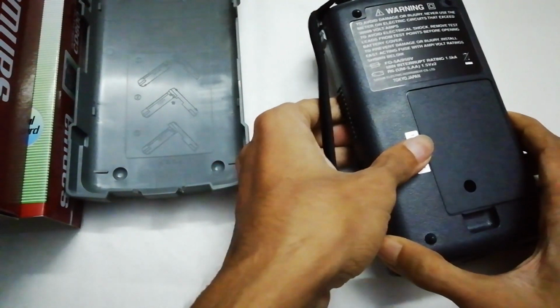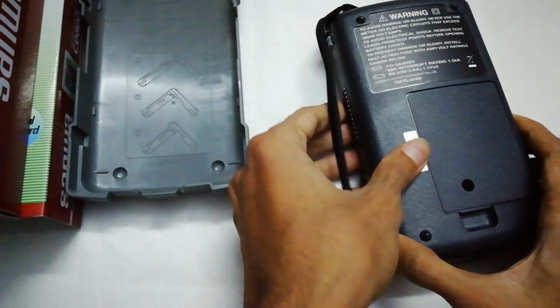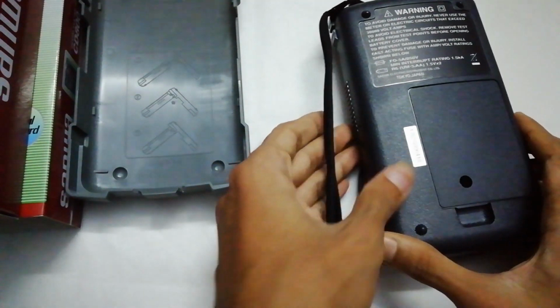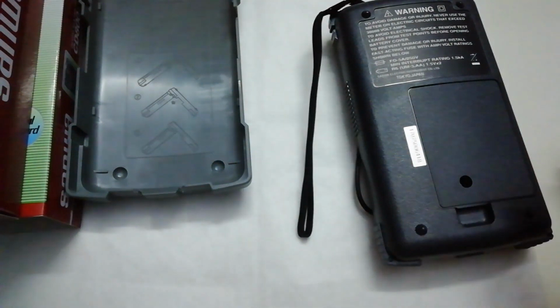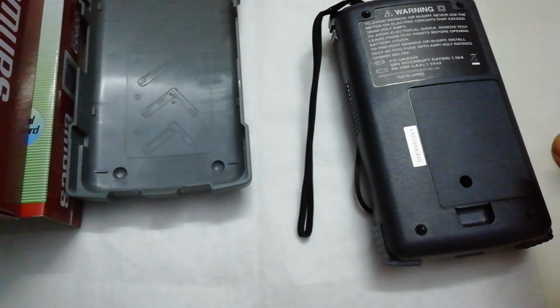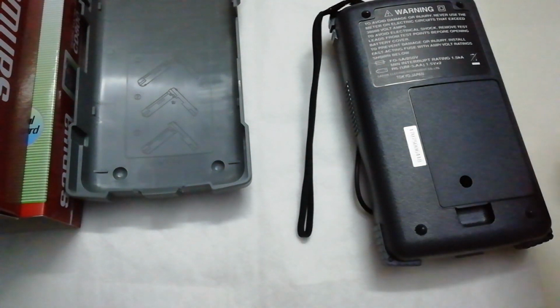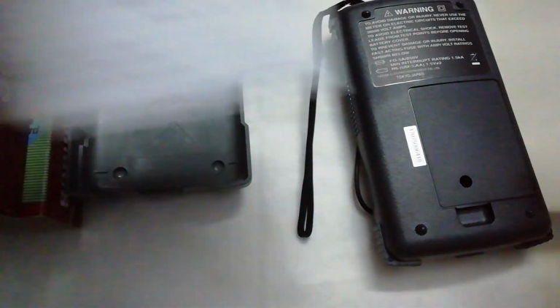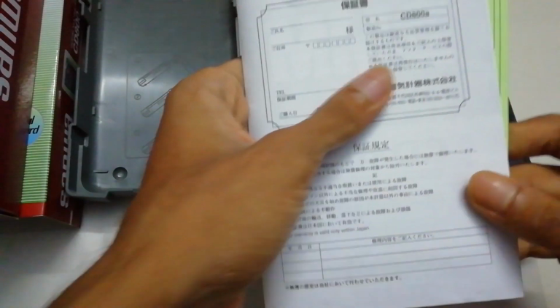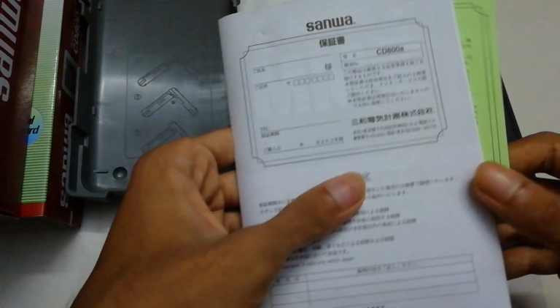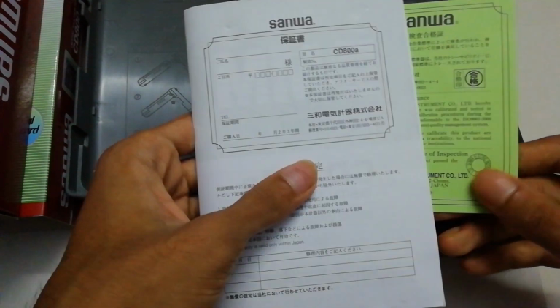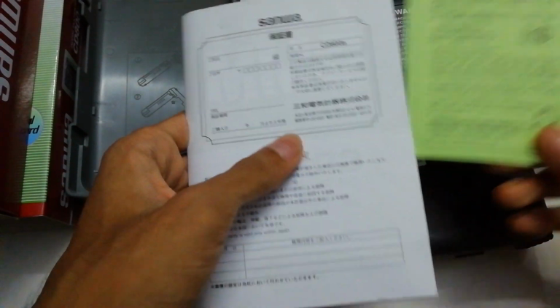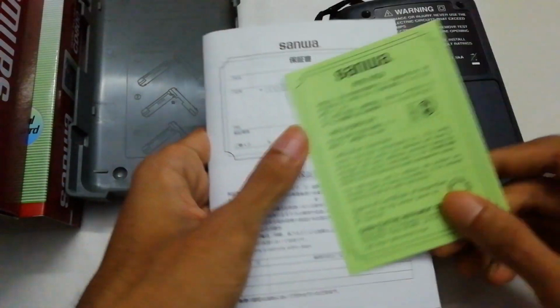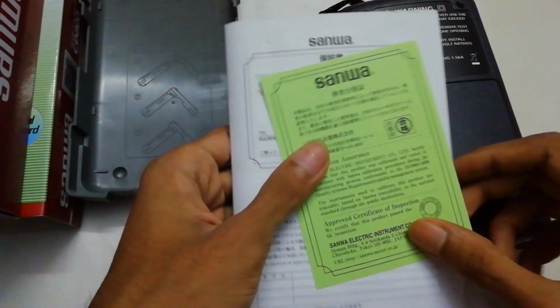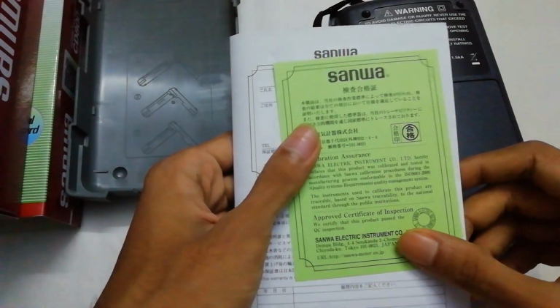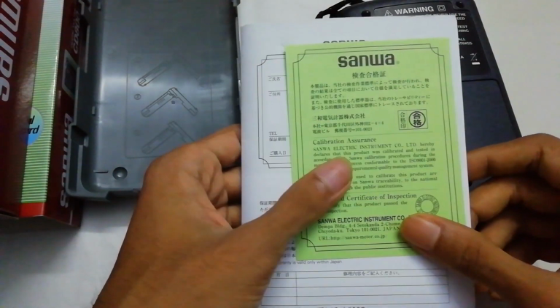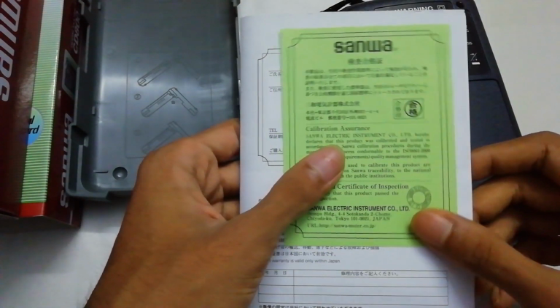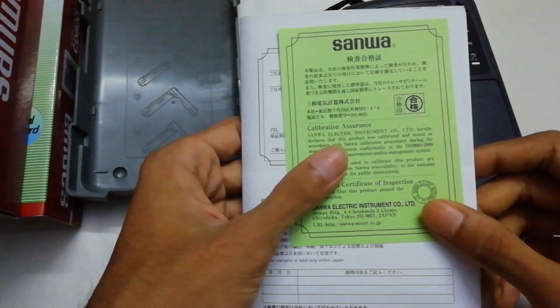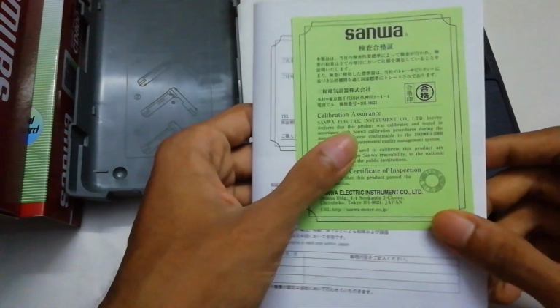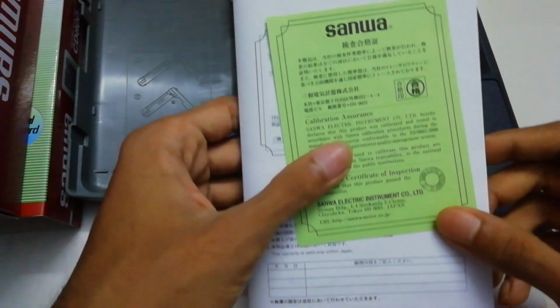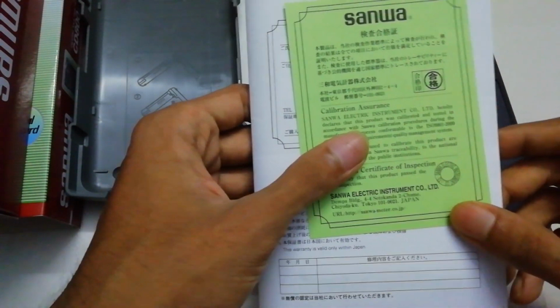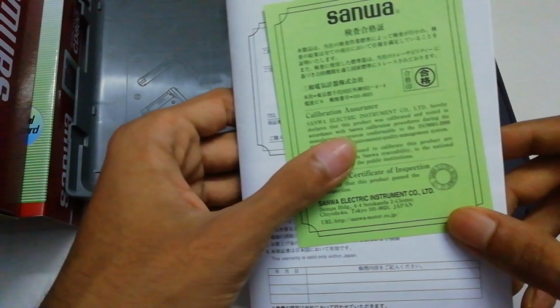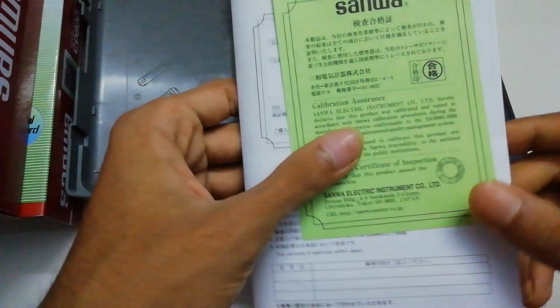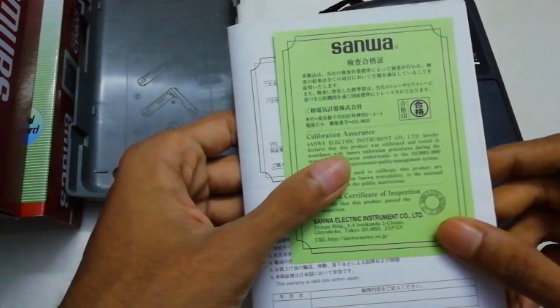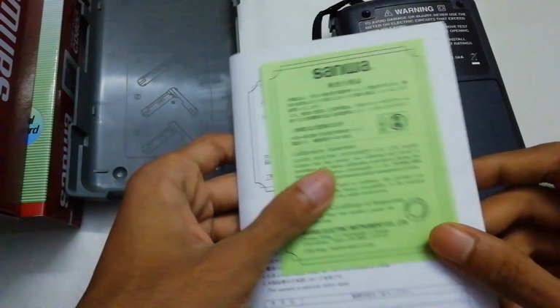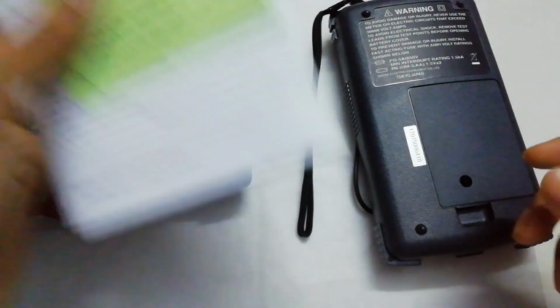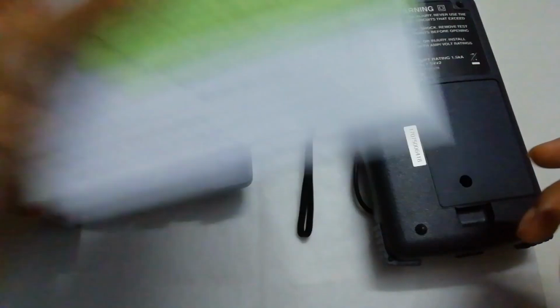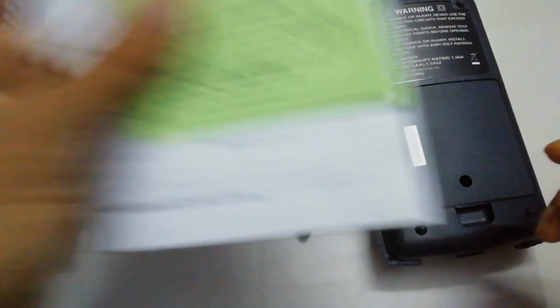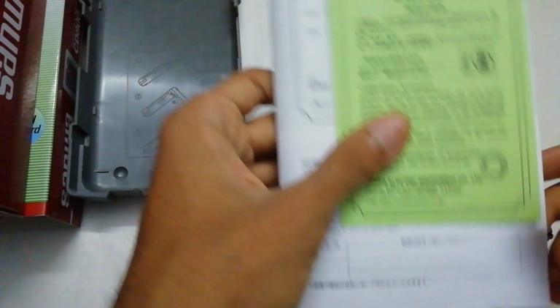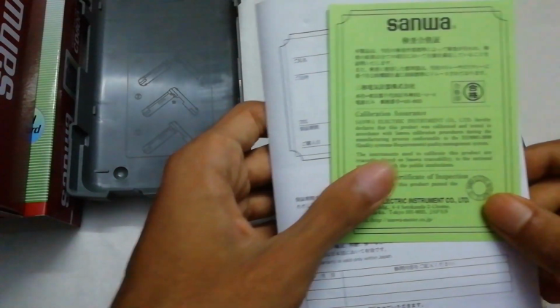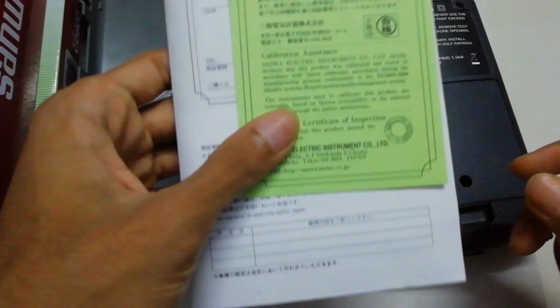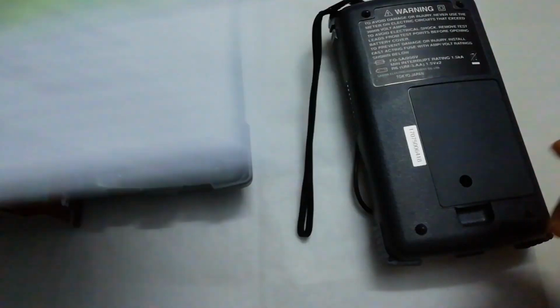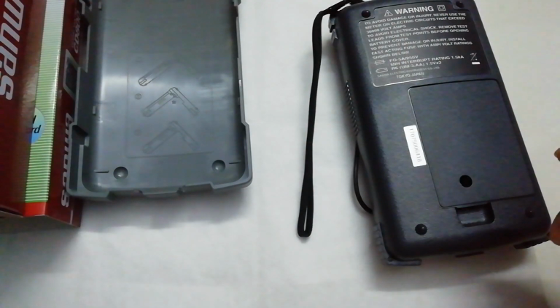One thing I have noticed: the original version comes with a paper card that has a QR code to download the PC link app. This one doesn't have this.